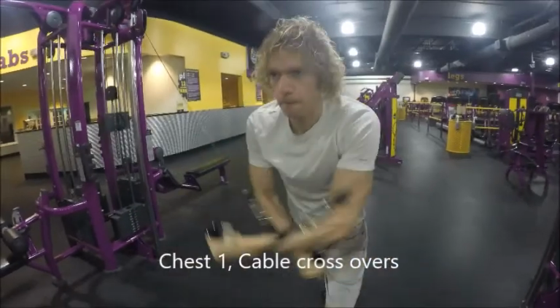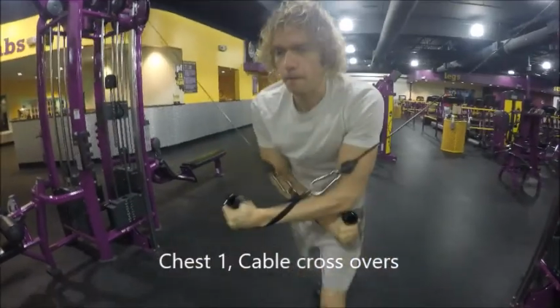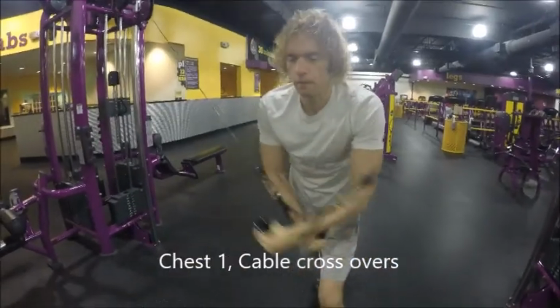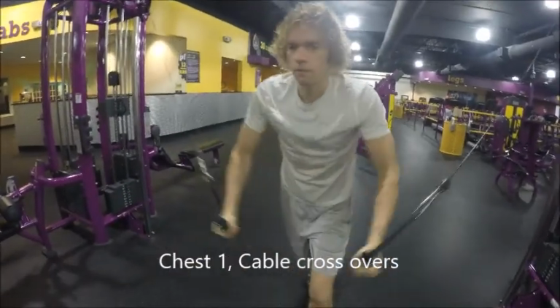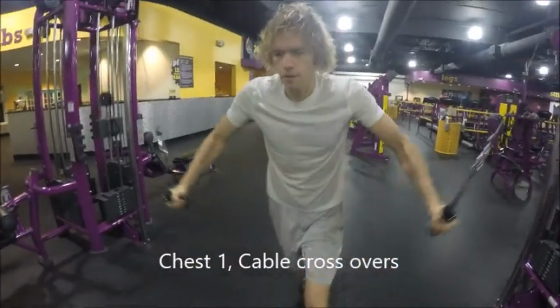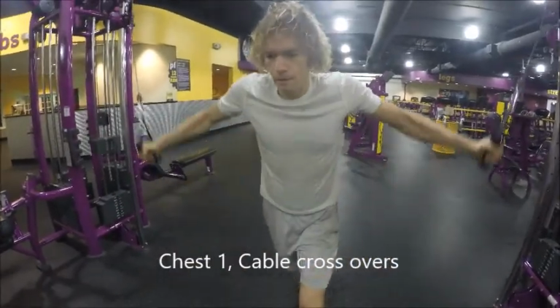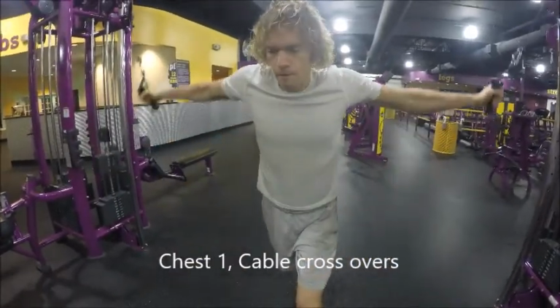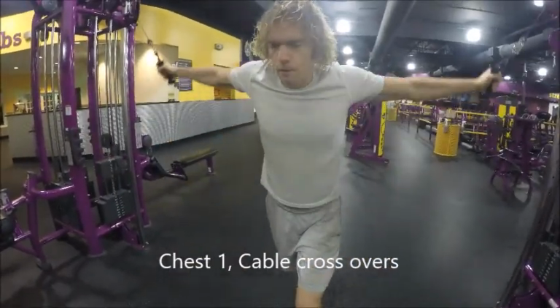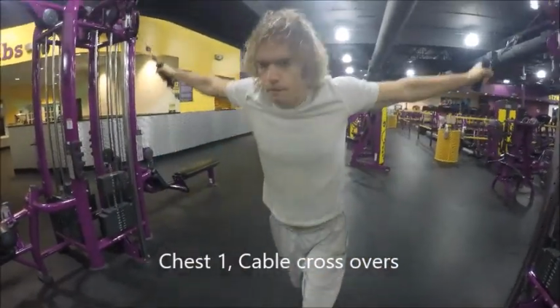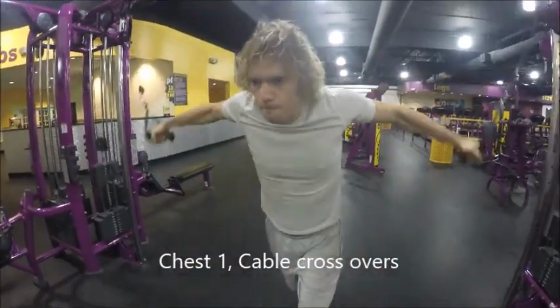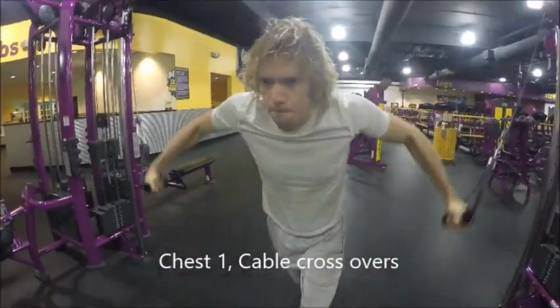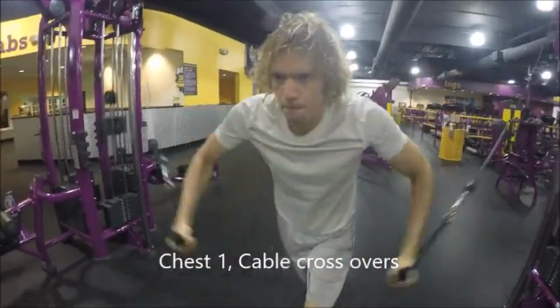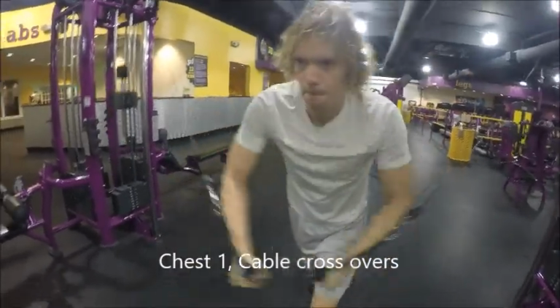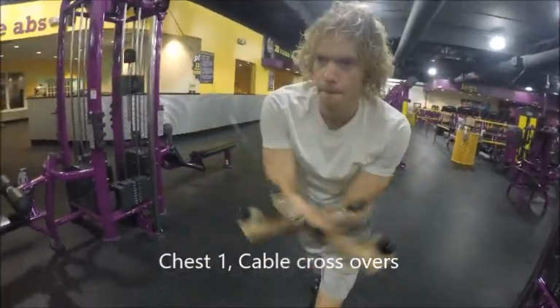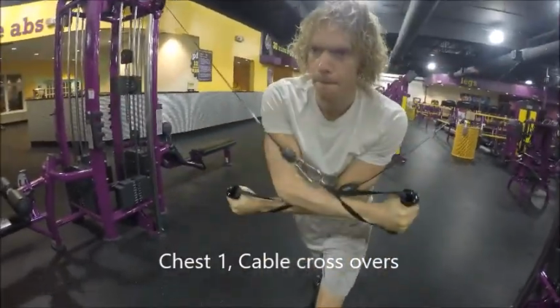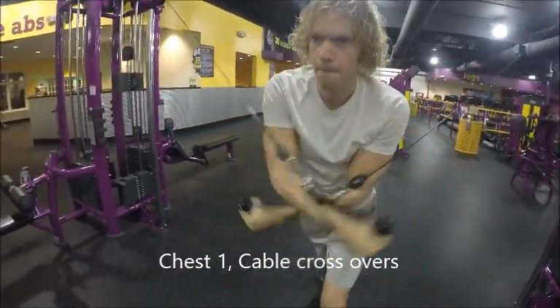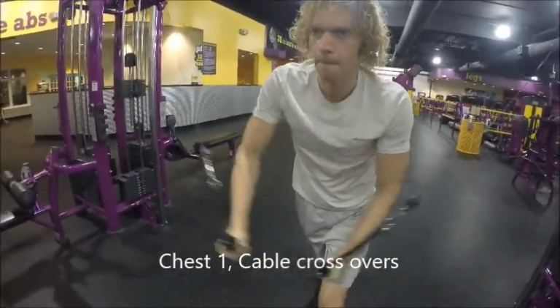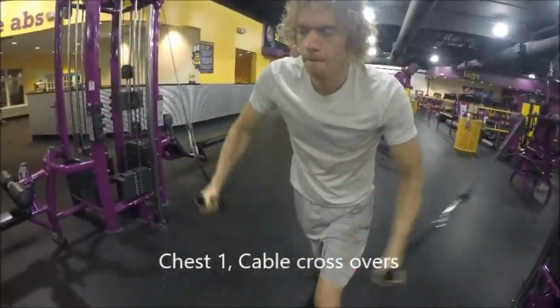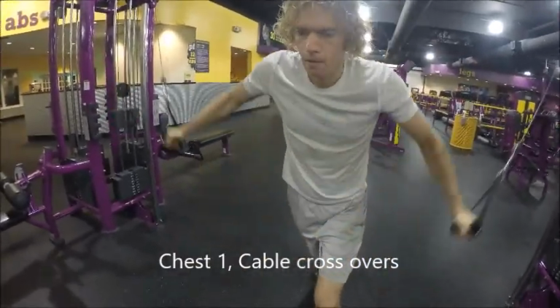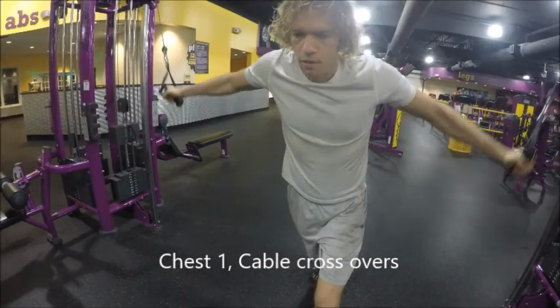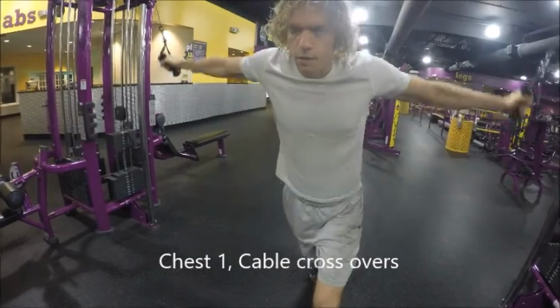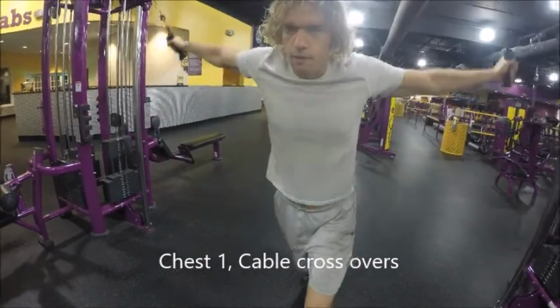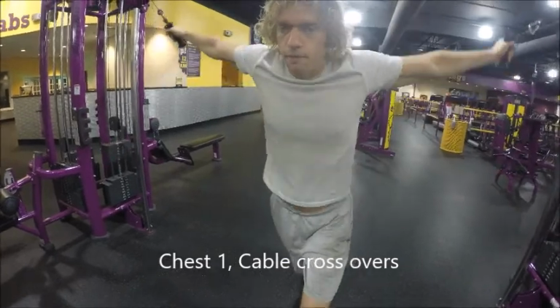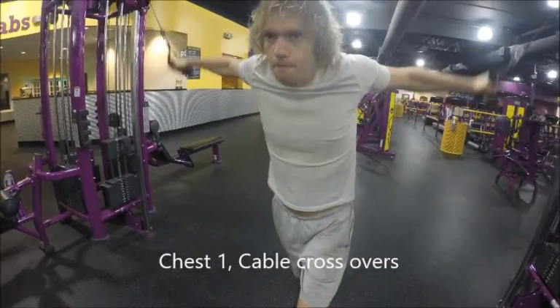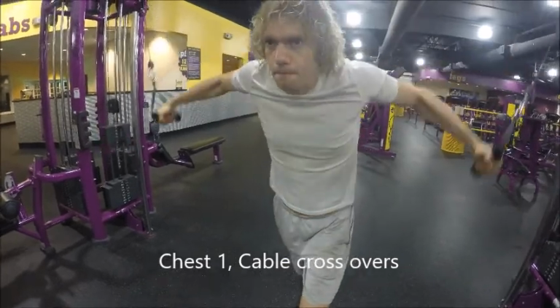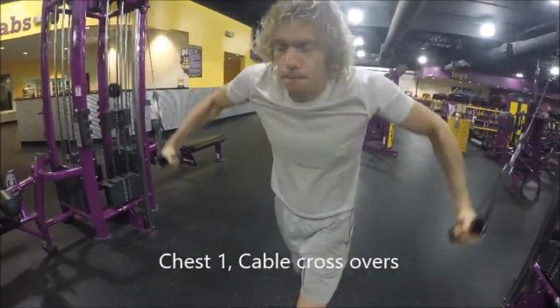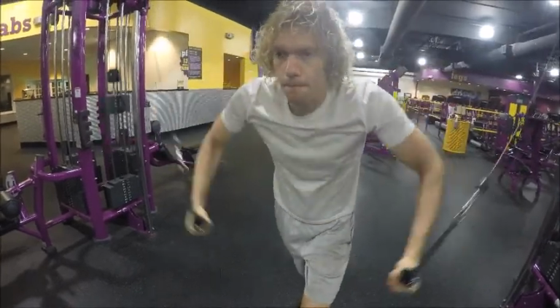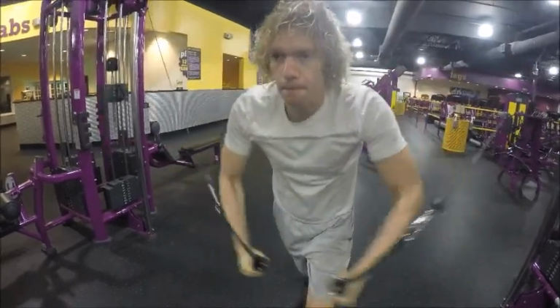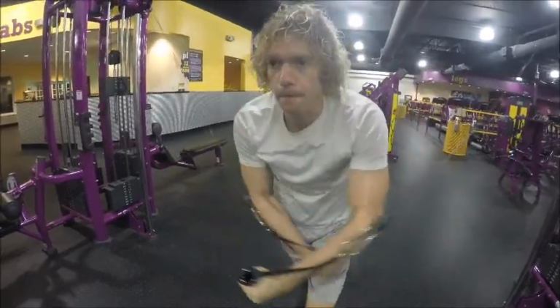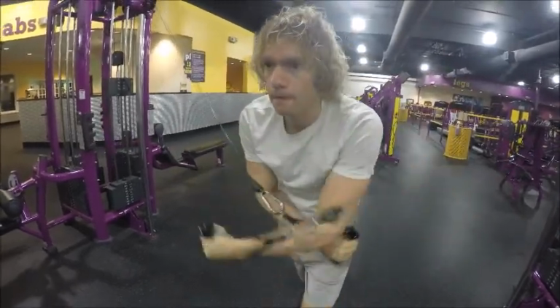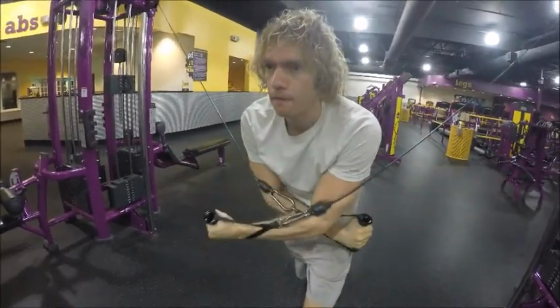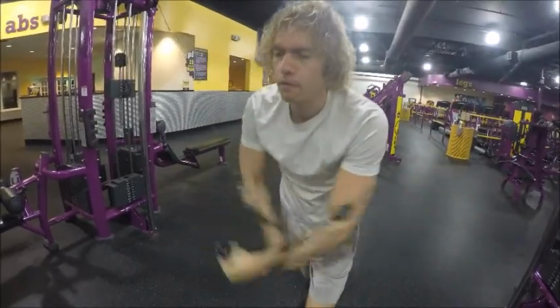Hey guys, welcome back to our channel. Jake and Sarah HealthNuts here. Today's video is on weightlifting 101, weightlifting for newbies.